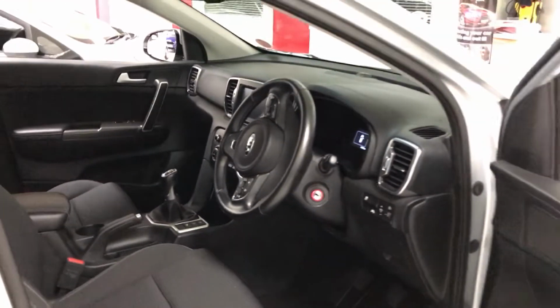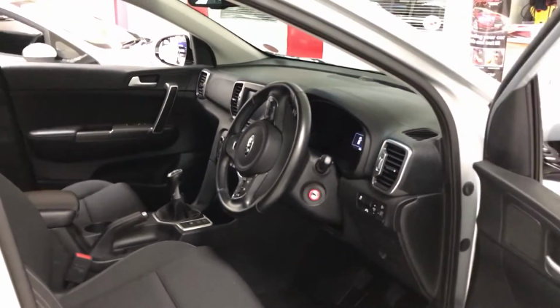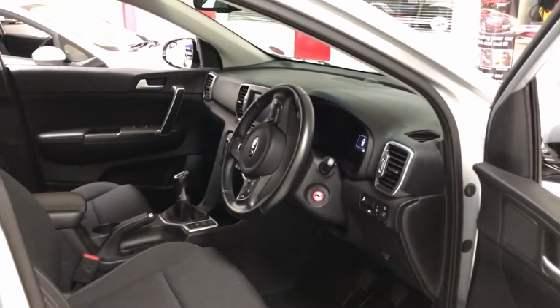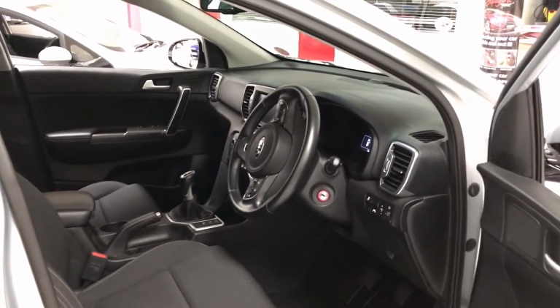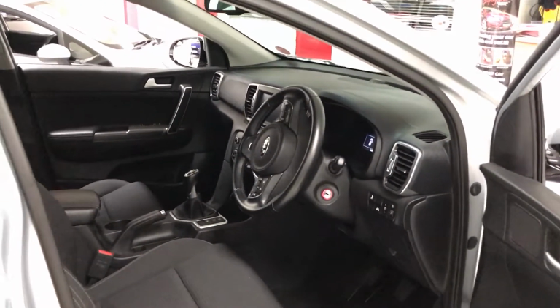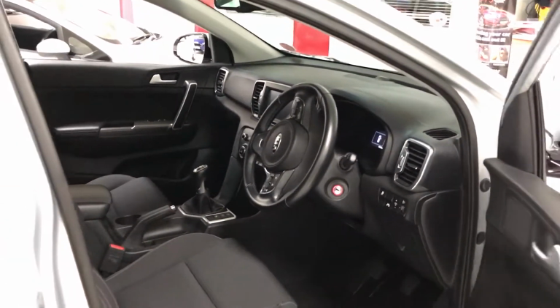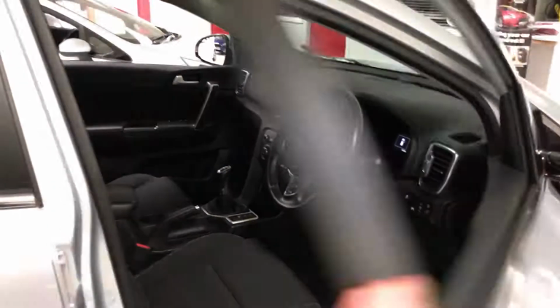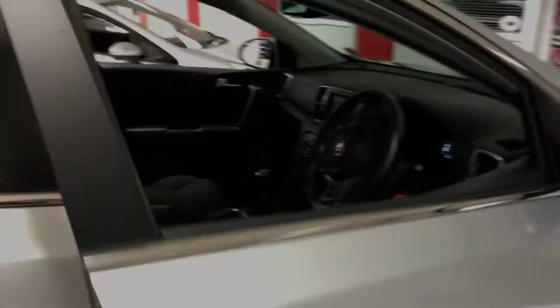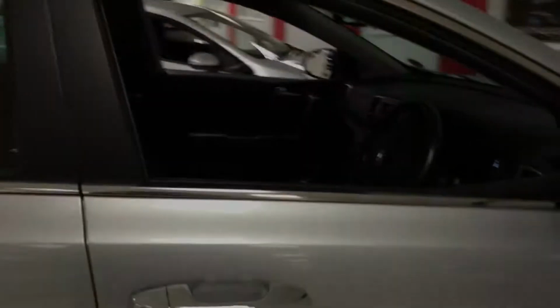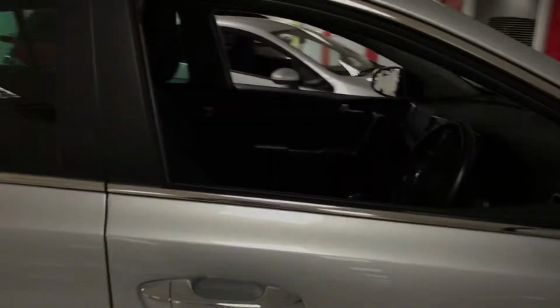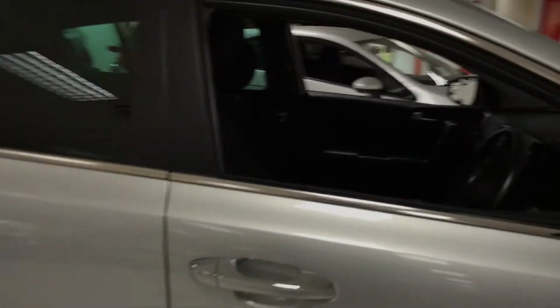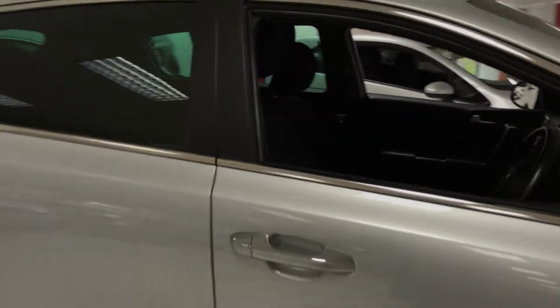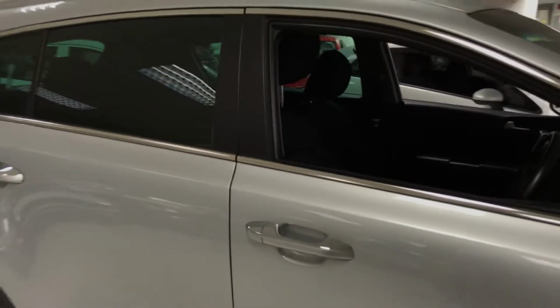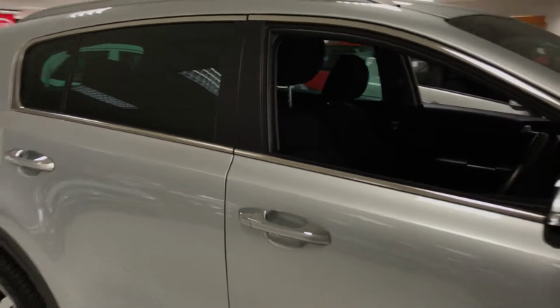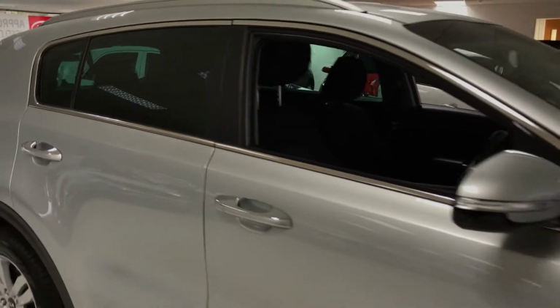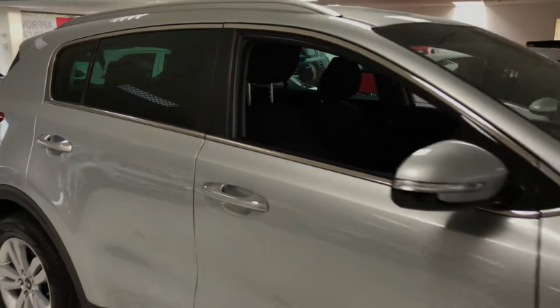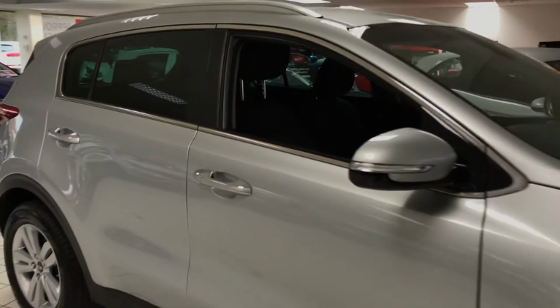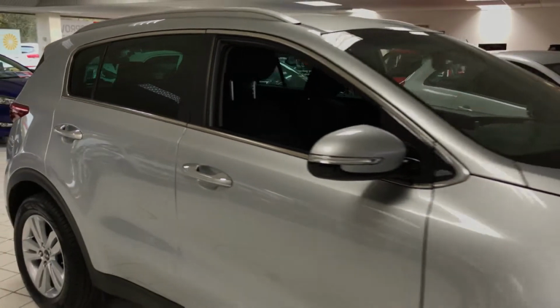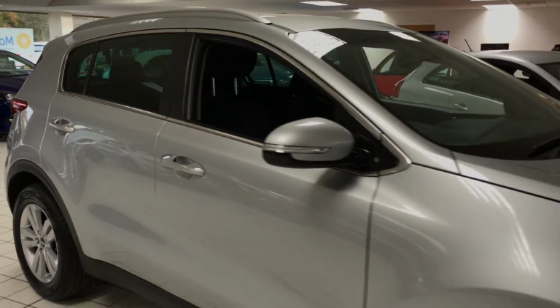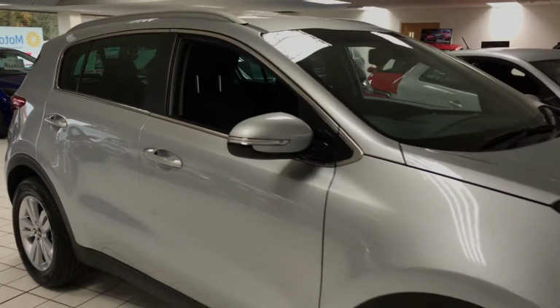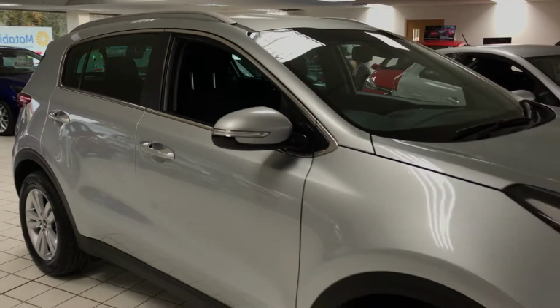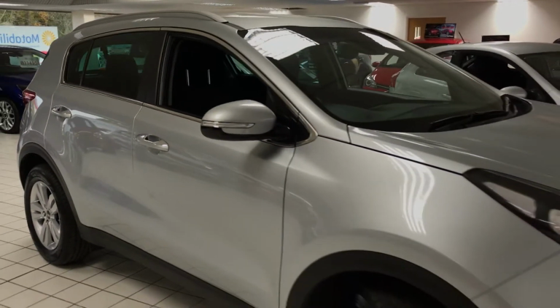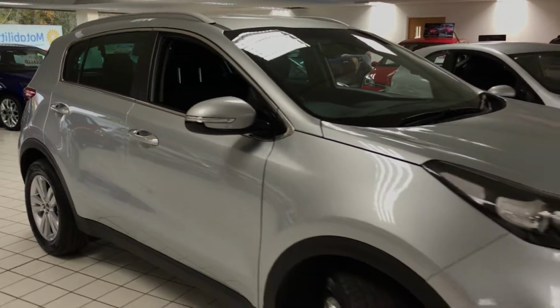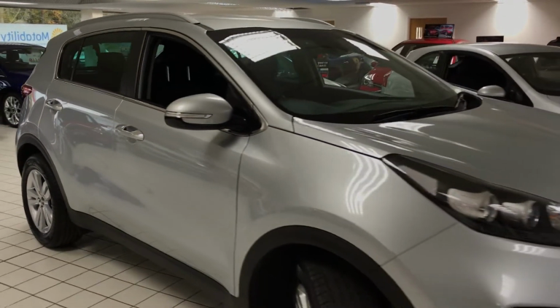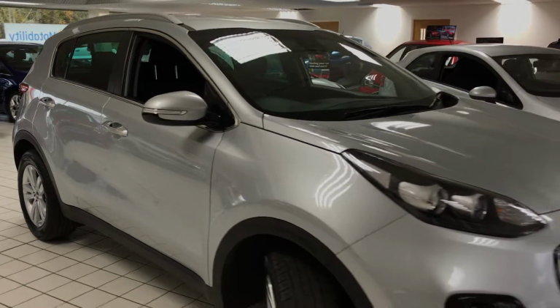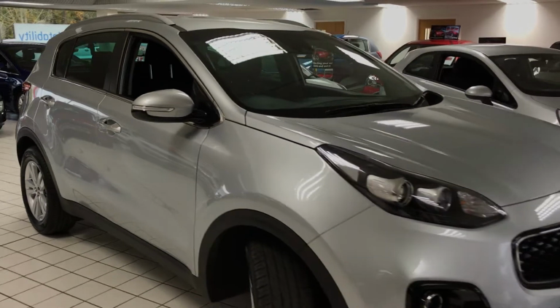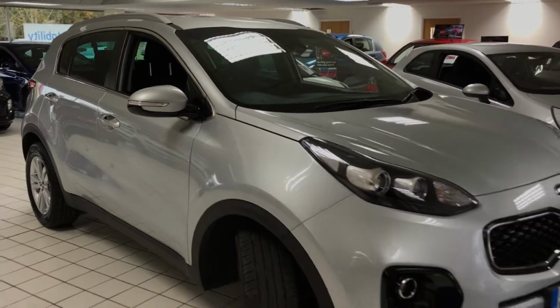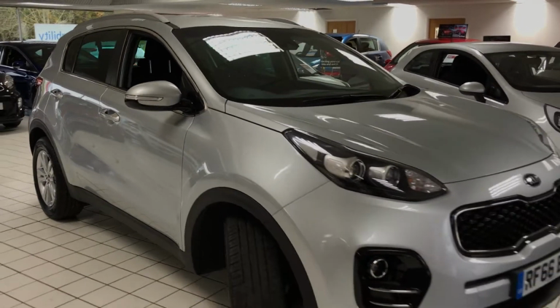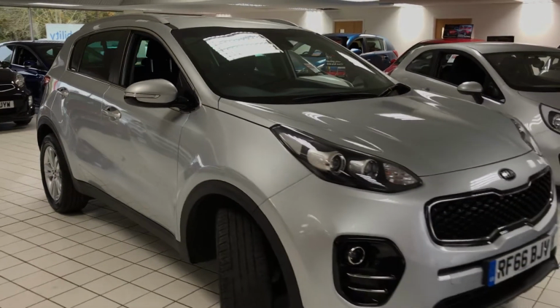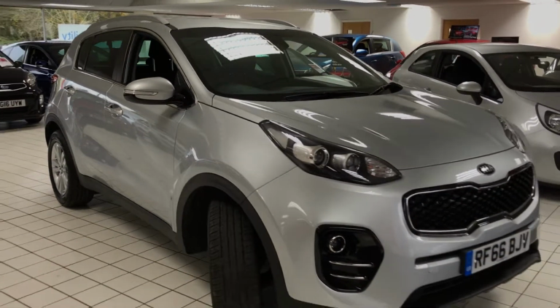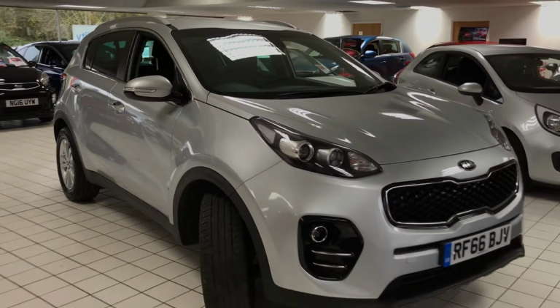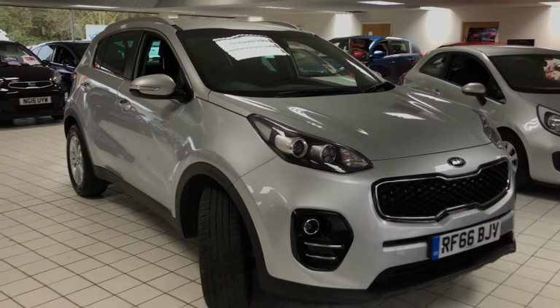For more information on this car, or to book a test drive, come and see us now in our indoor showroom here at Jennings Kia Washington.